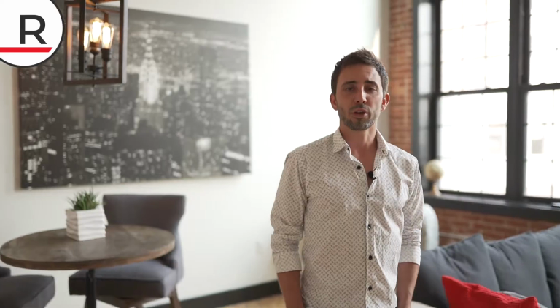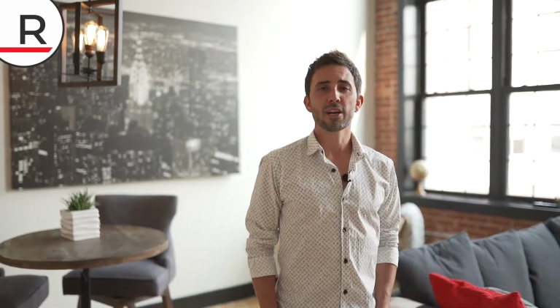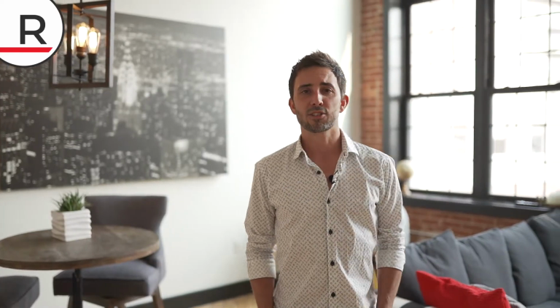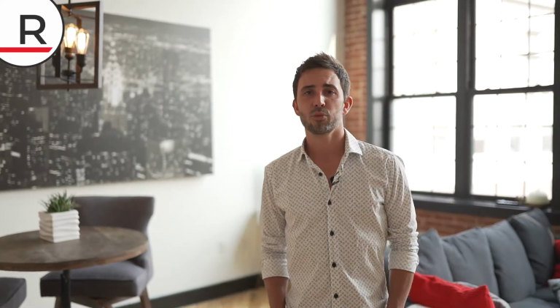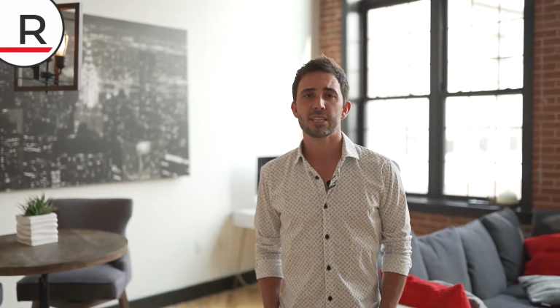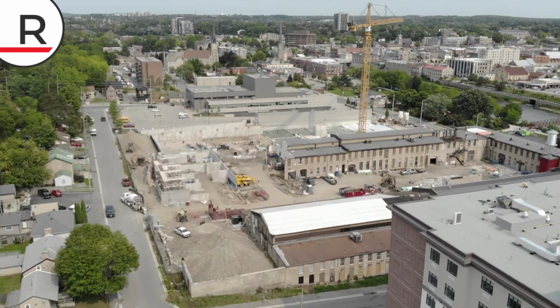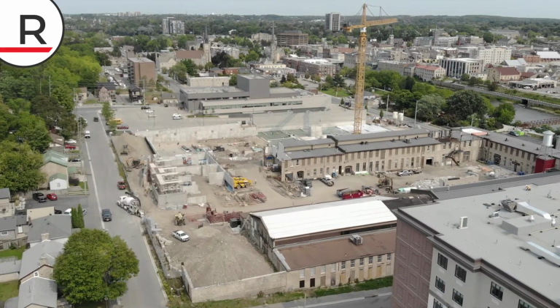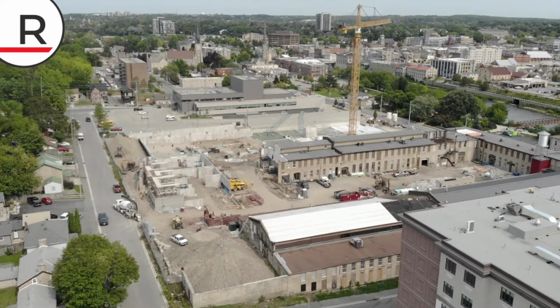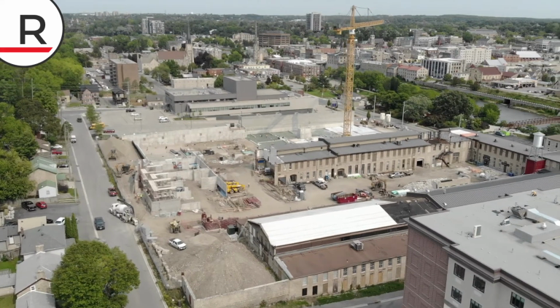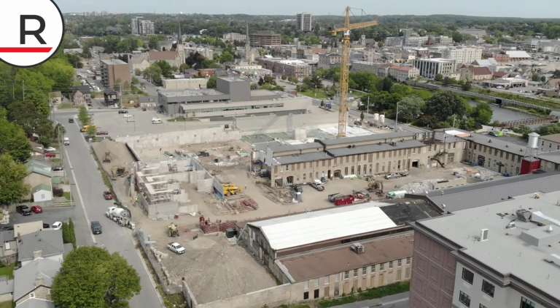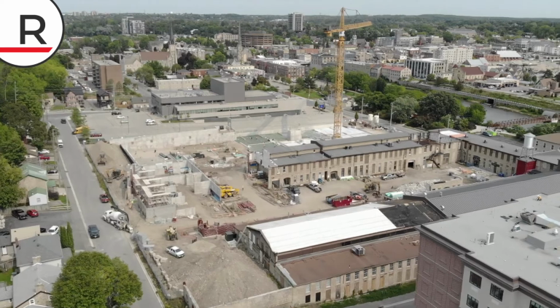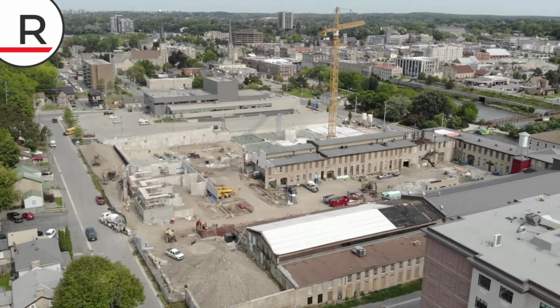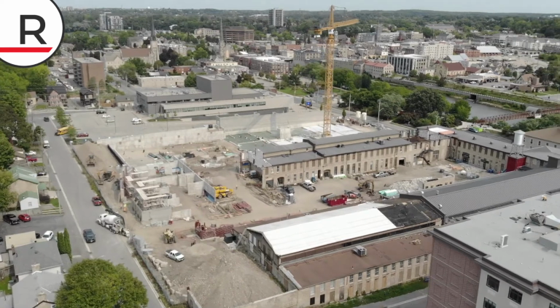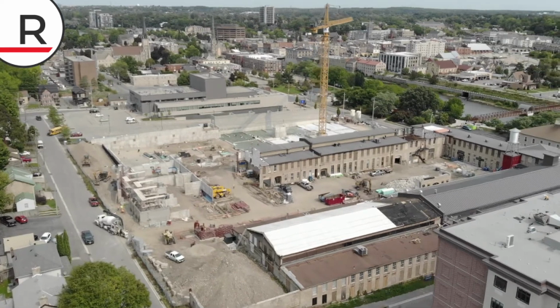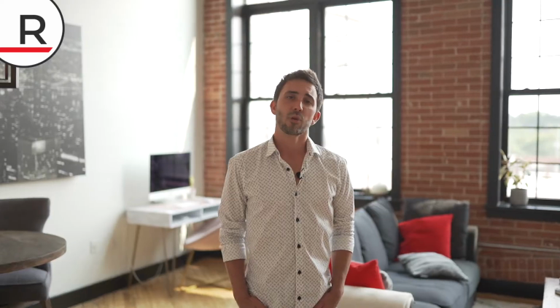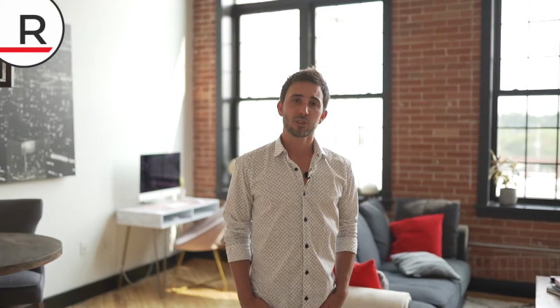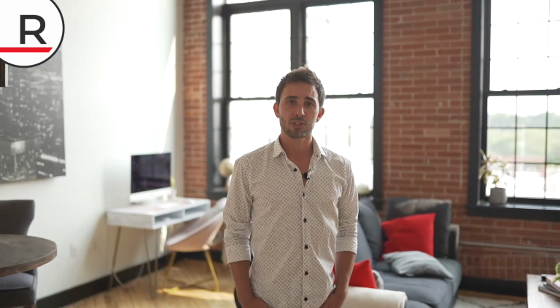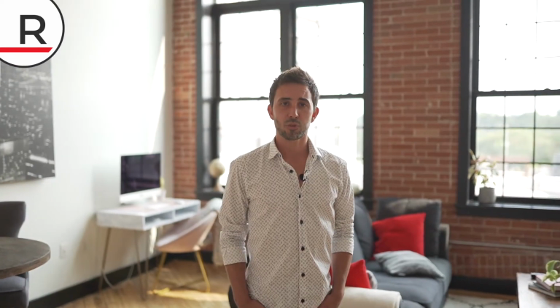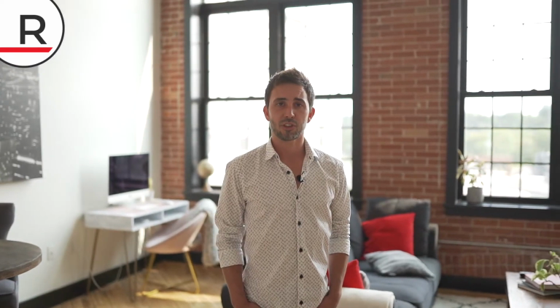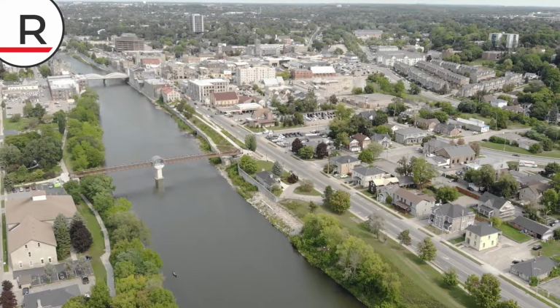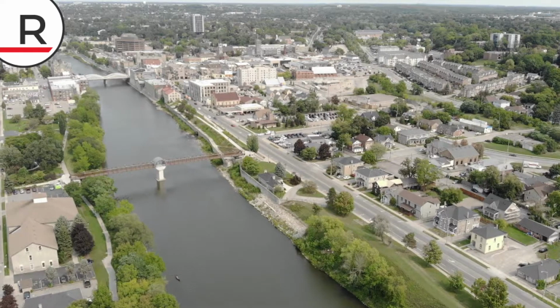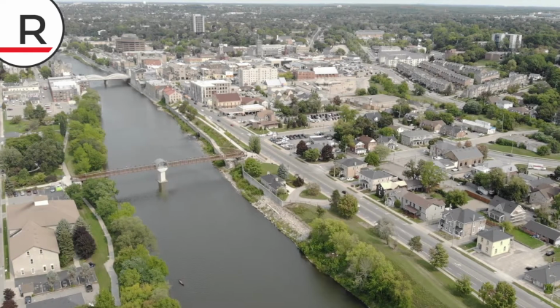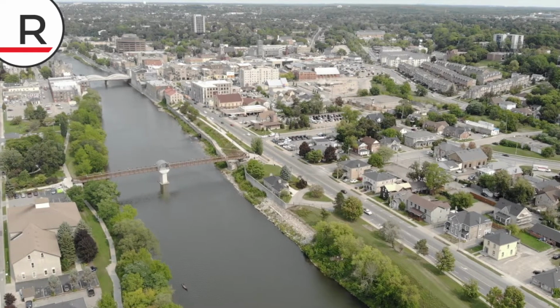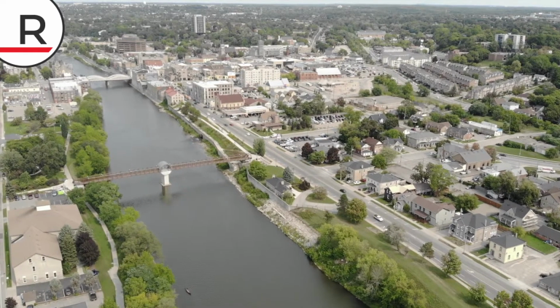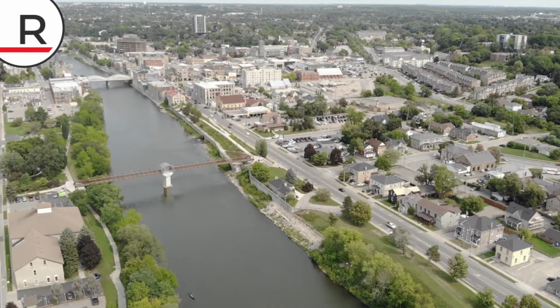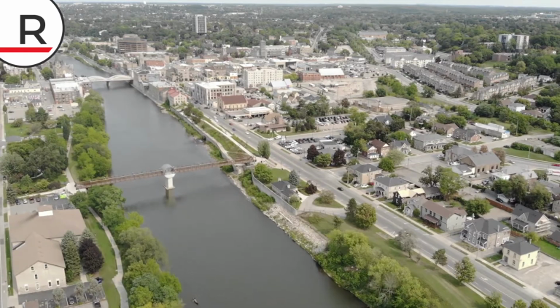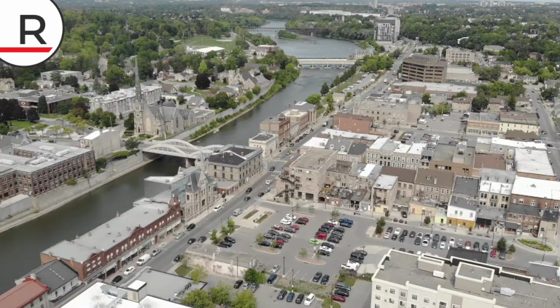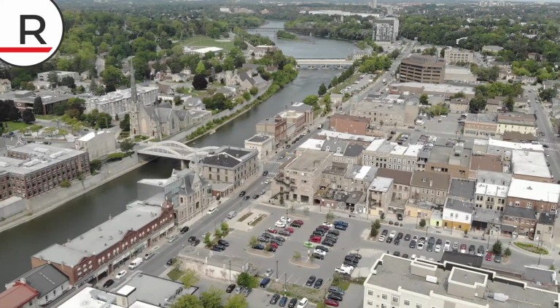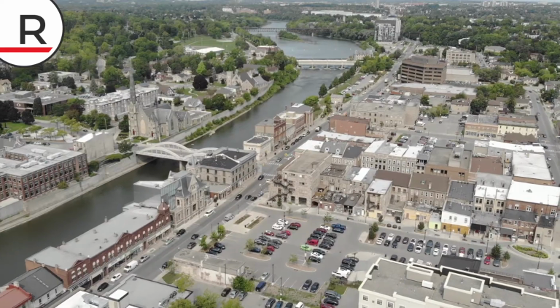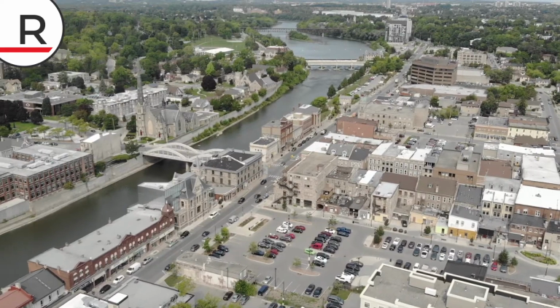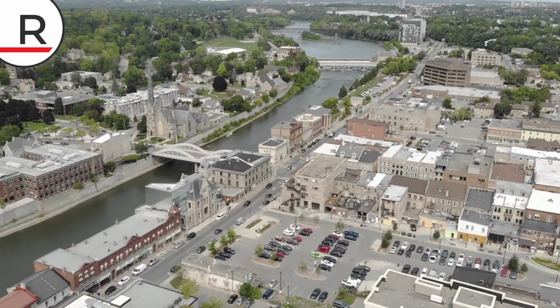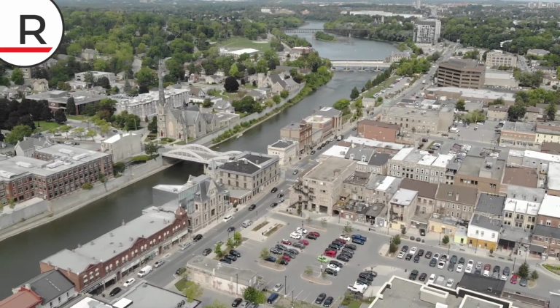We're located right next to the Gaslight District, which is a huge project for the area. Directly across the street we've got the Grand River with tons of walking trails, and a few steps further we've got downtown Cambridge.